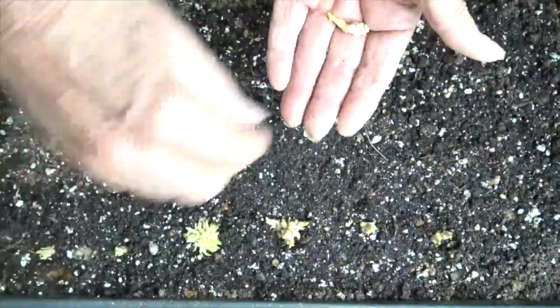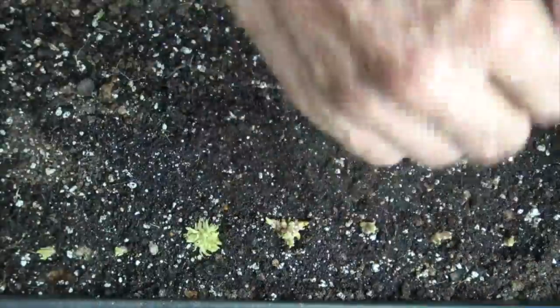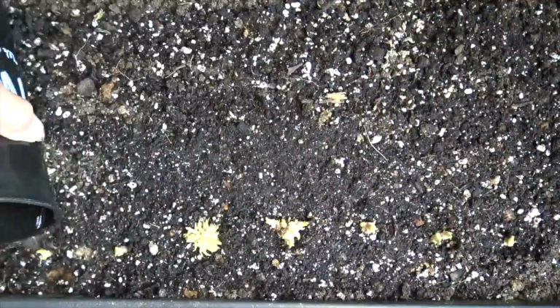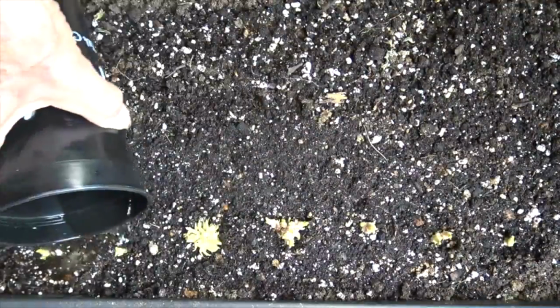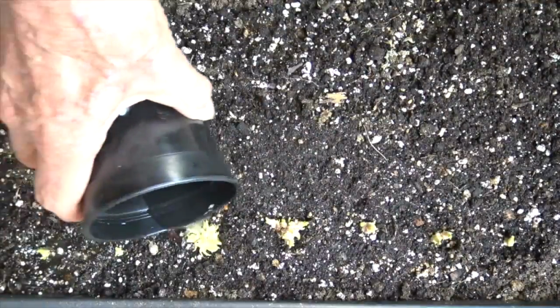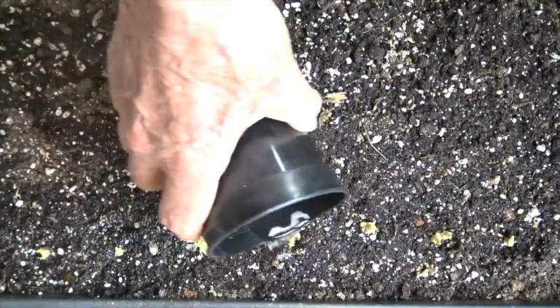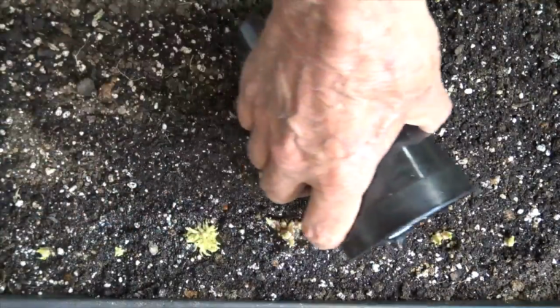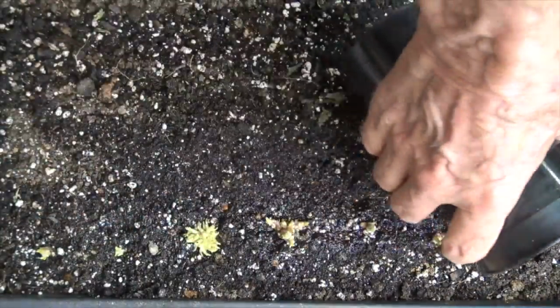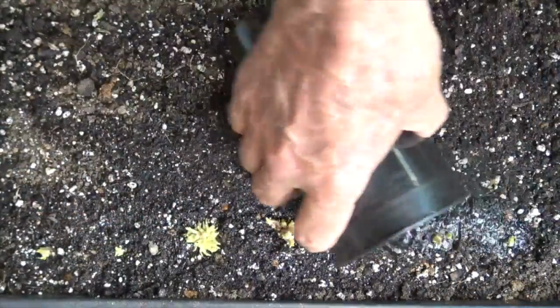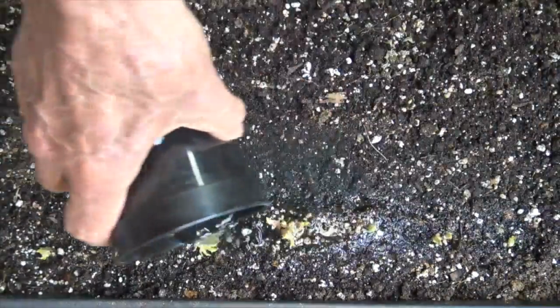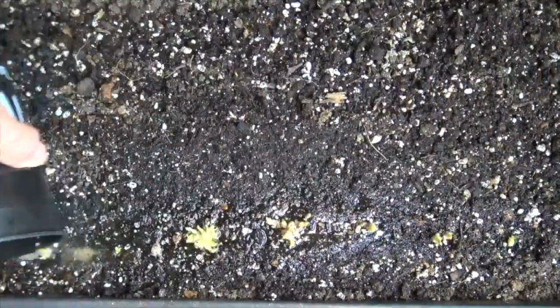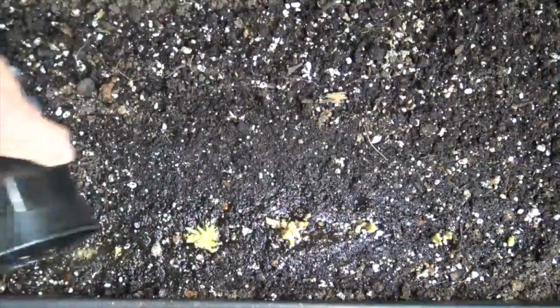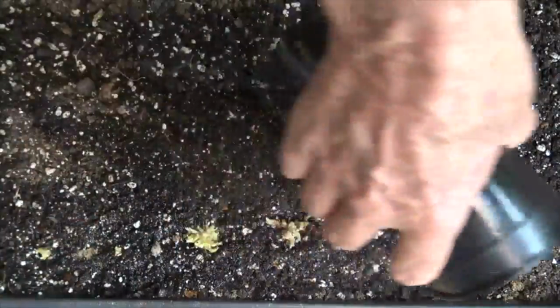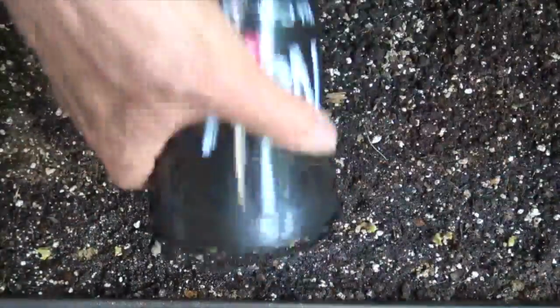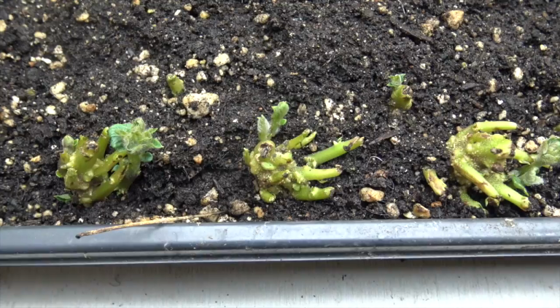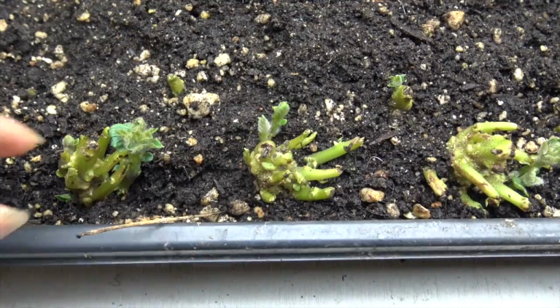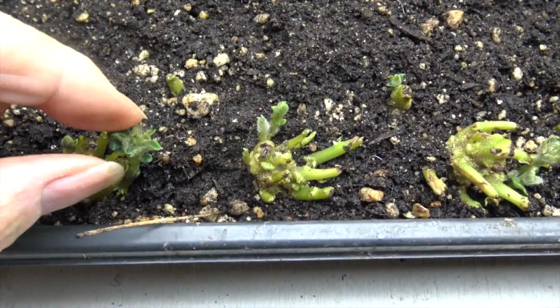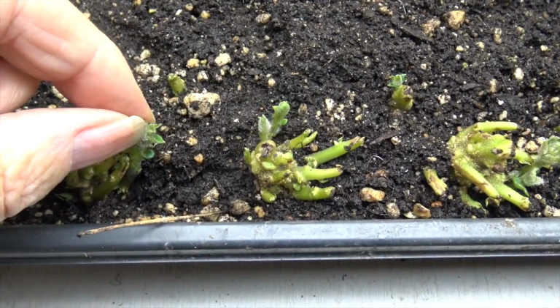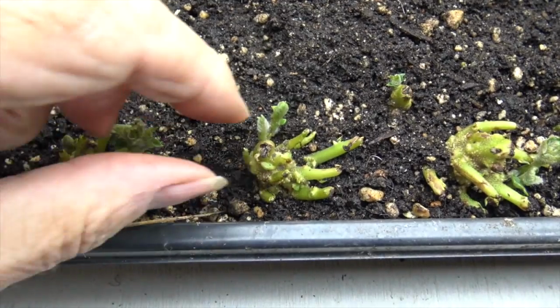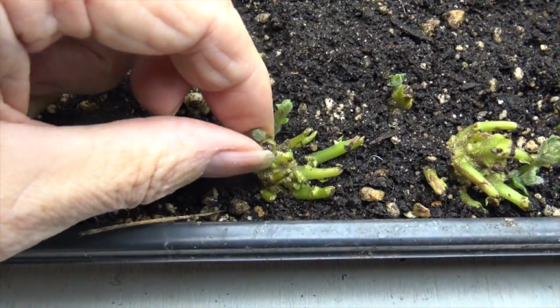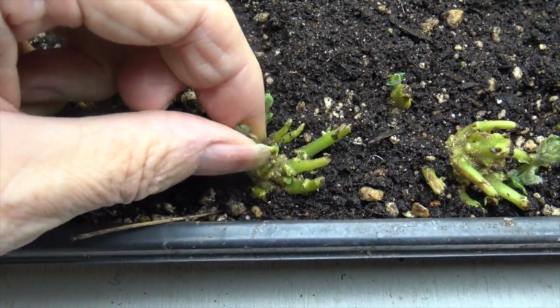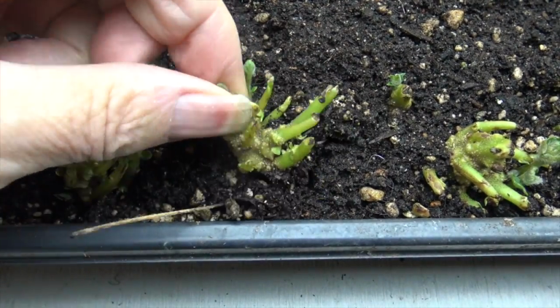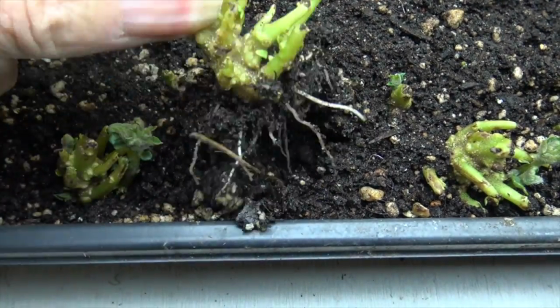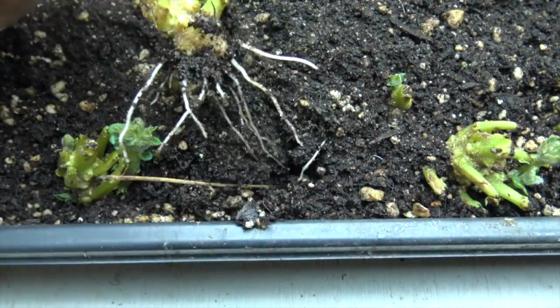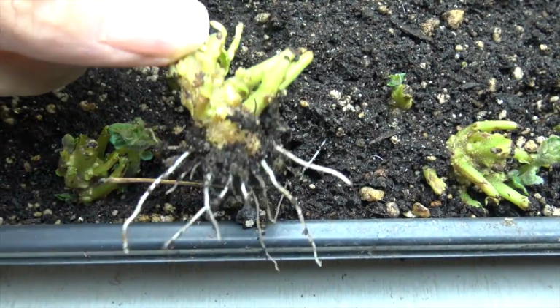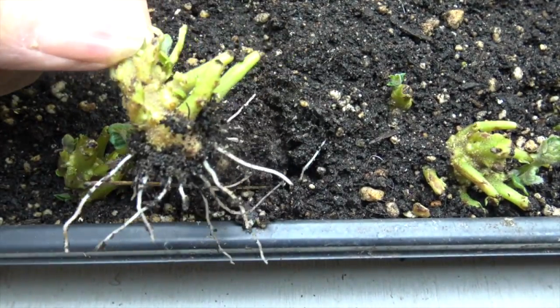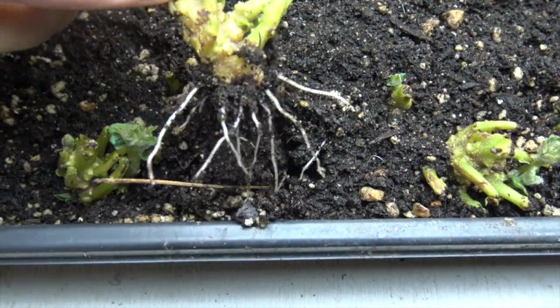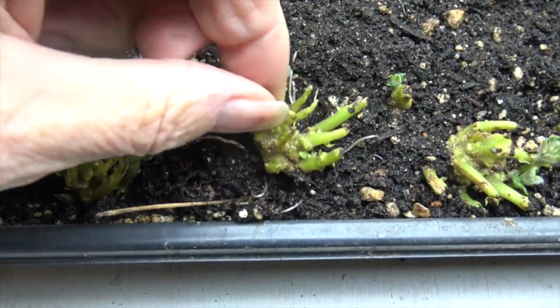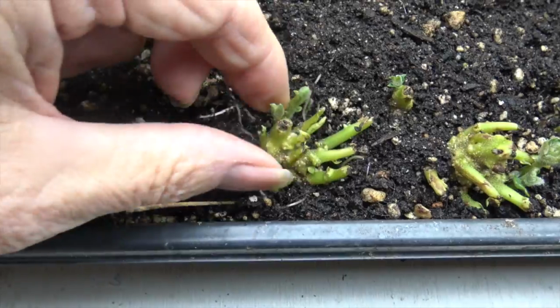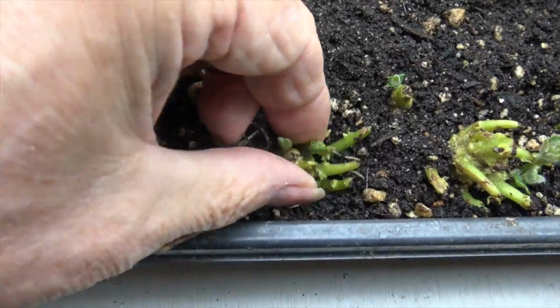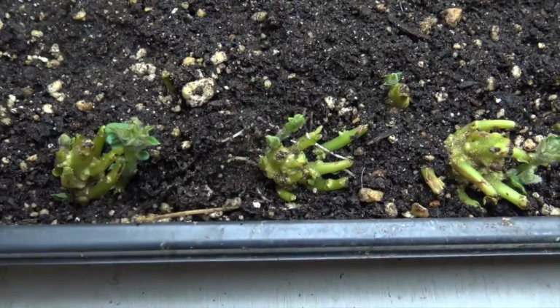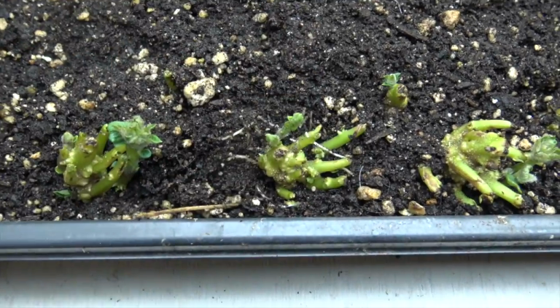Any time I plant something, I always say: water it well, watch it grow. So here we are — let's pull on one of these to see what's going on. And we see that it is developing roots and beginning to grow.